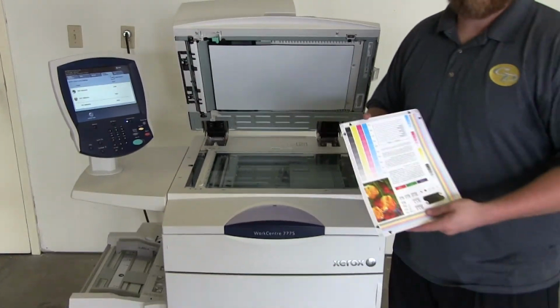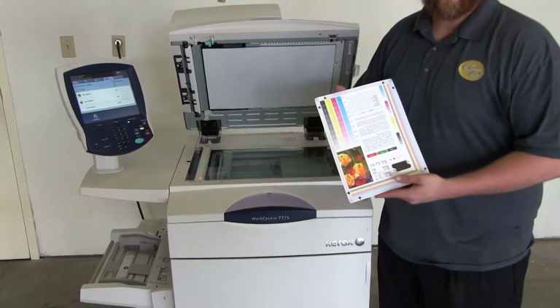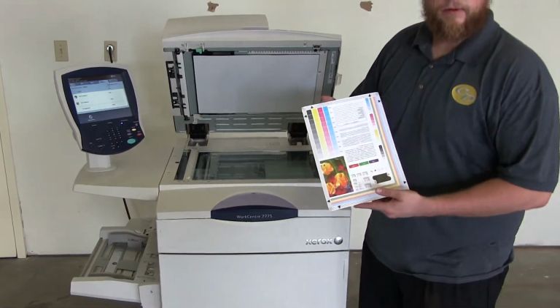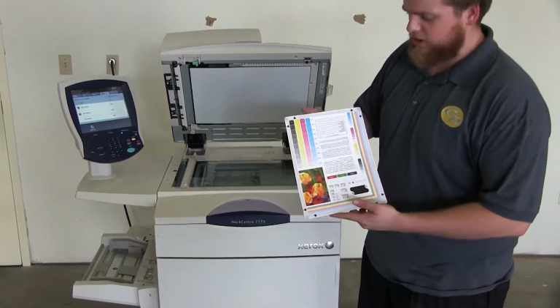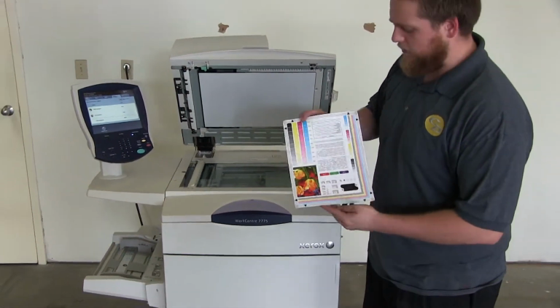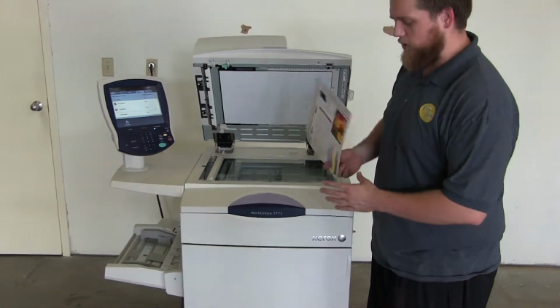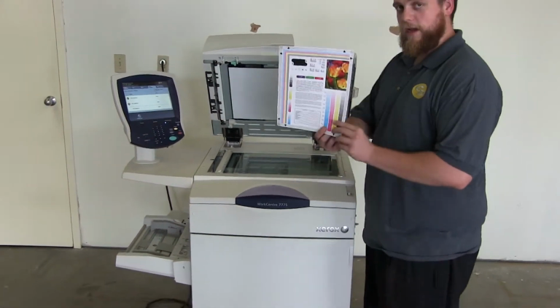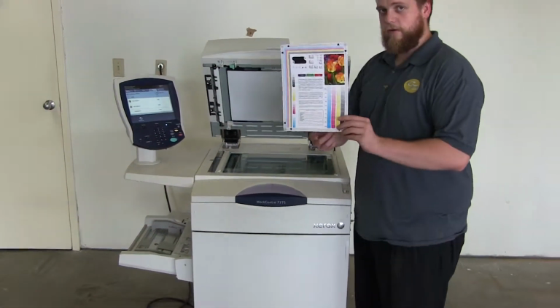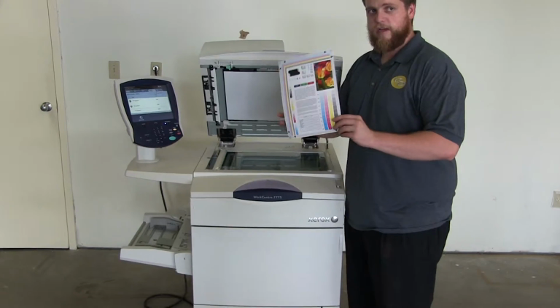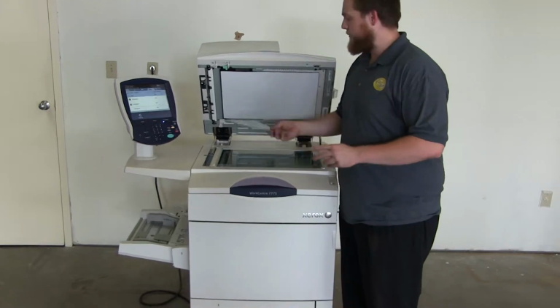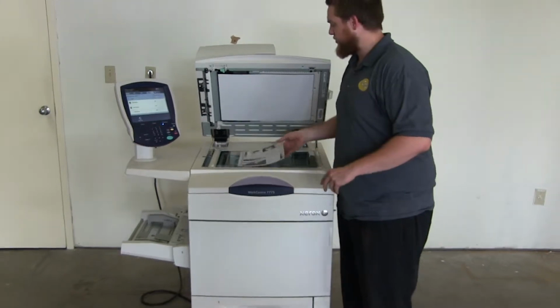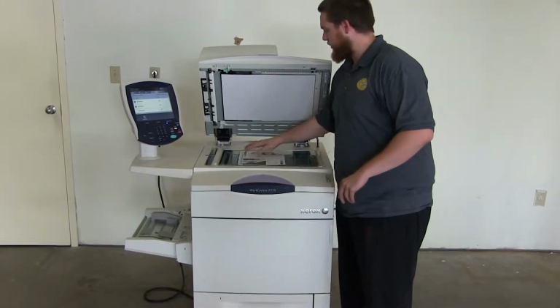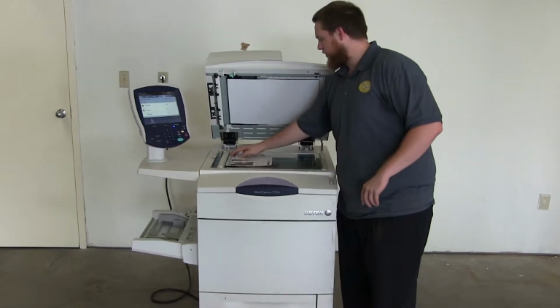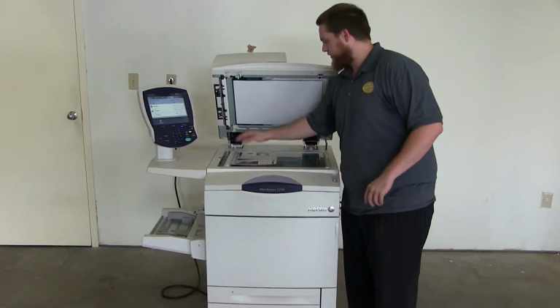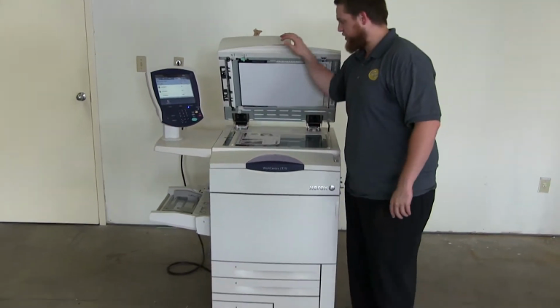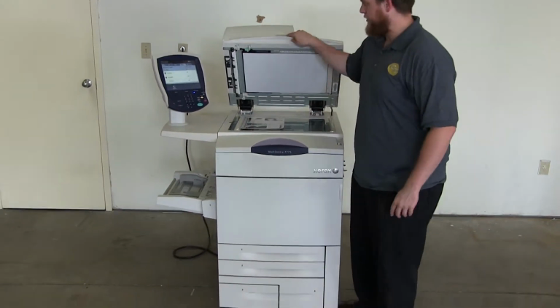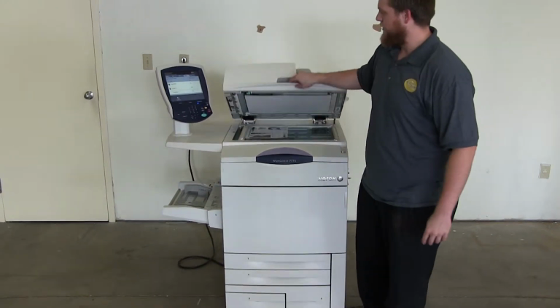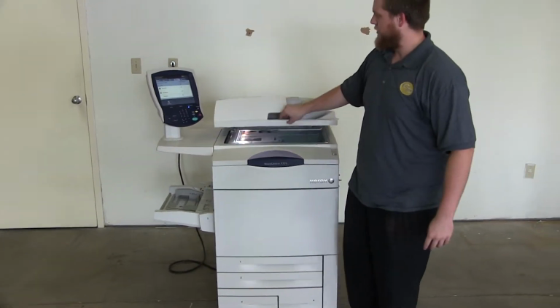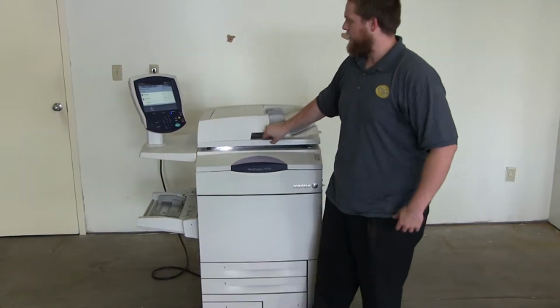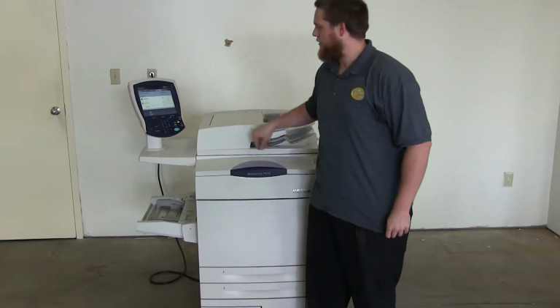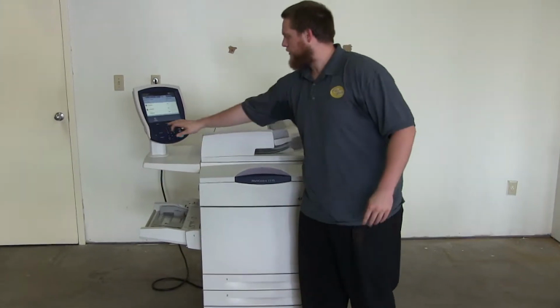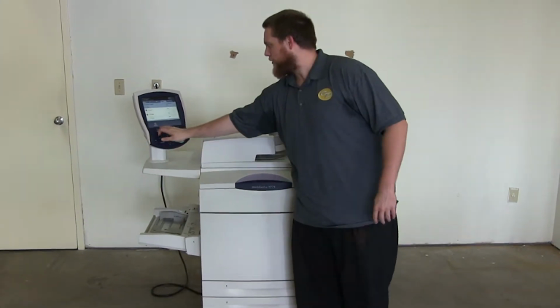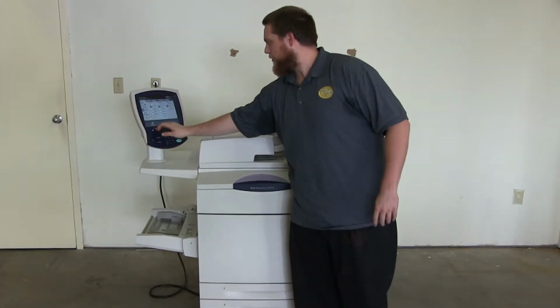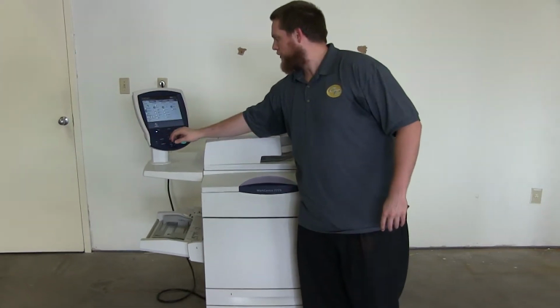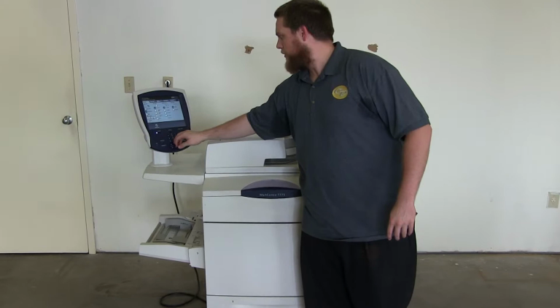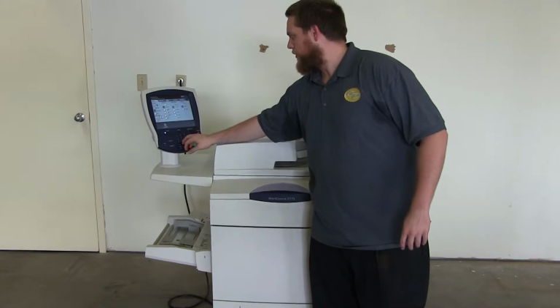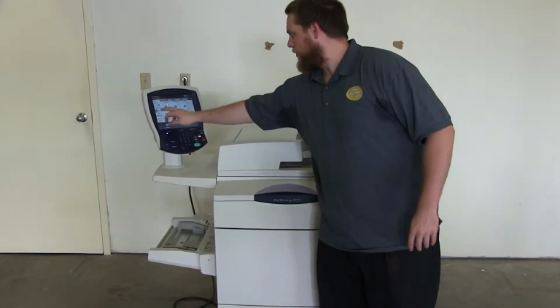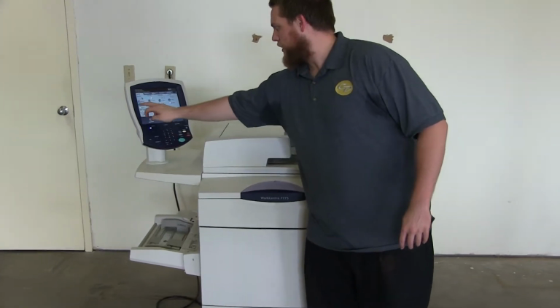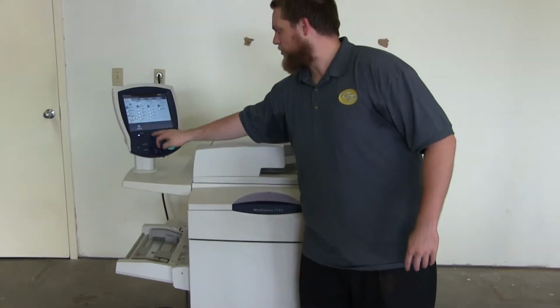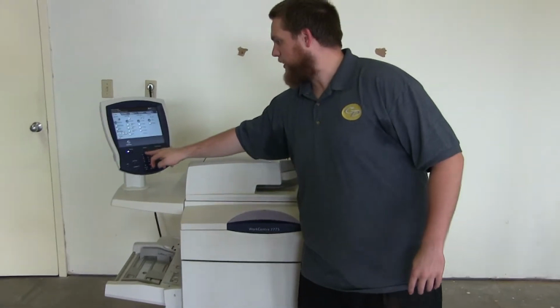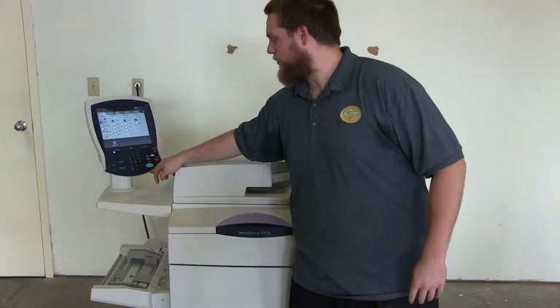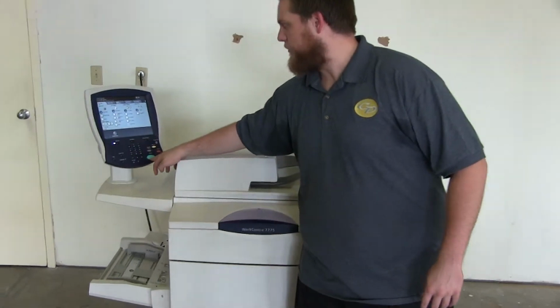Here we have our copy test chart. We'll go ahead and run a few test copies to show the color quality of this machine. We'll go ahead and run two copies.